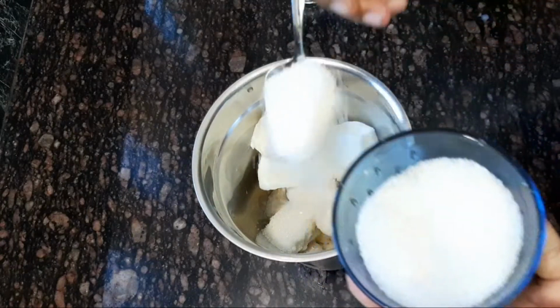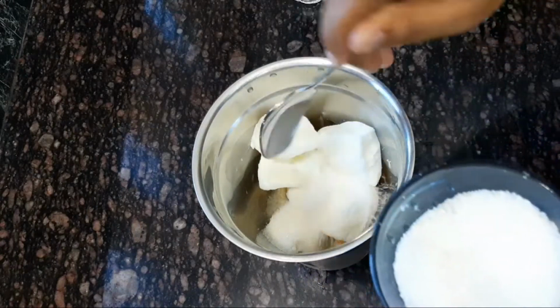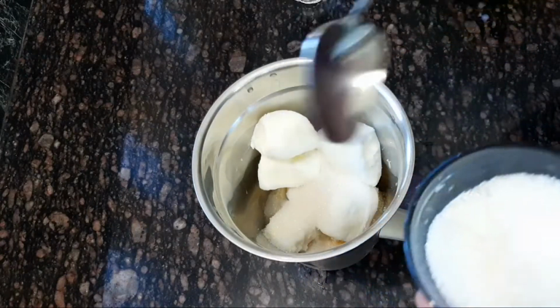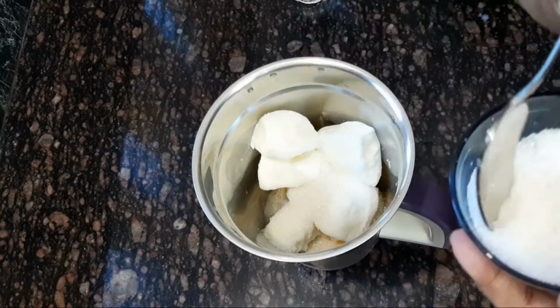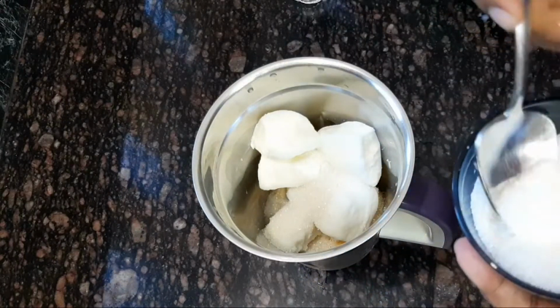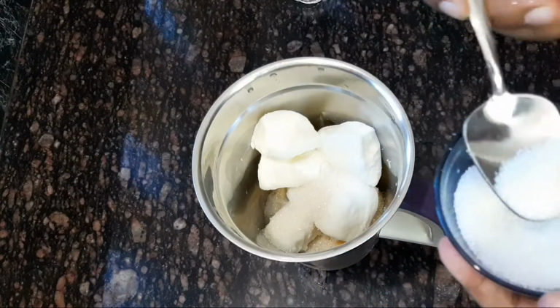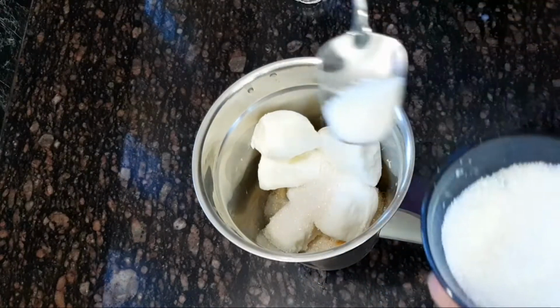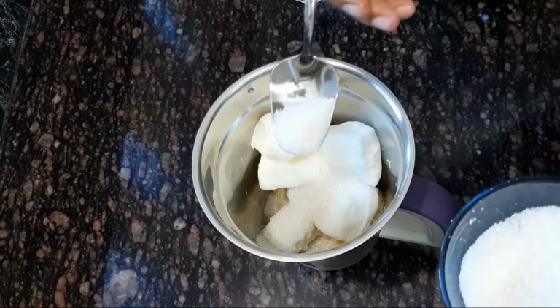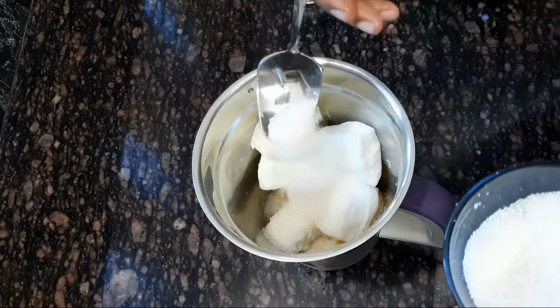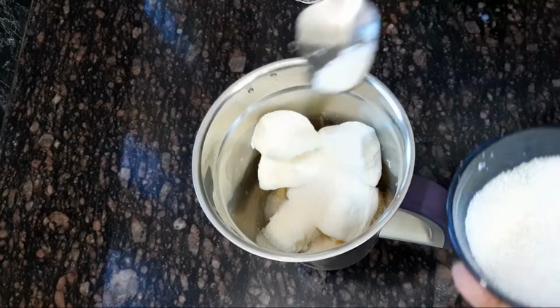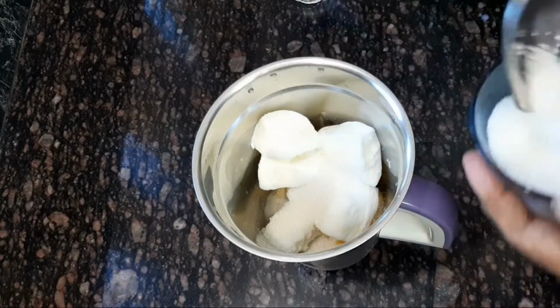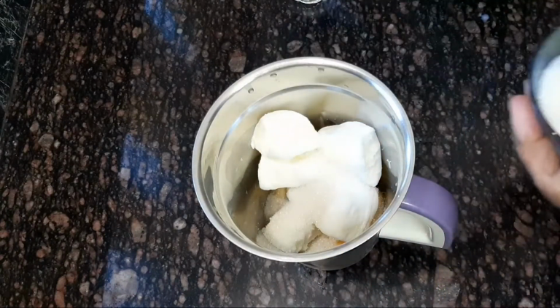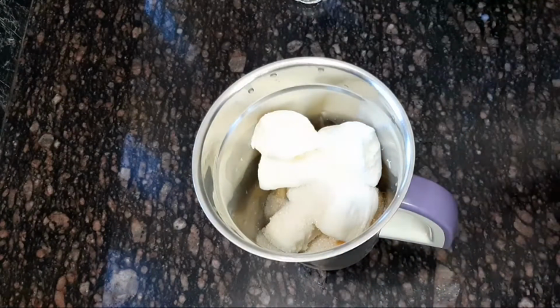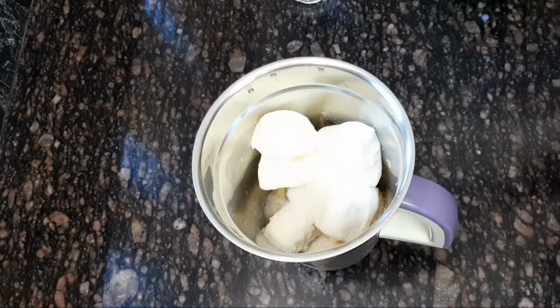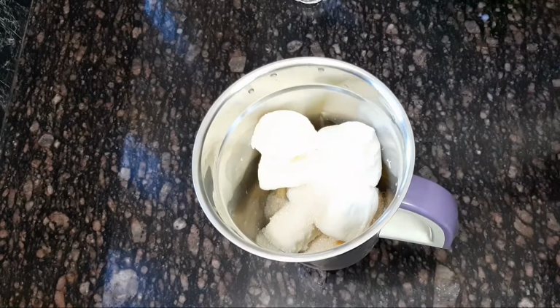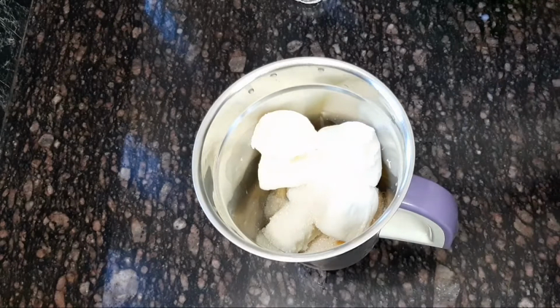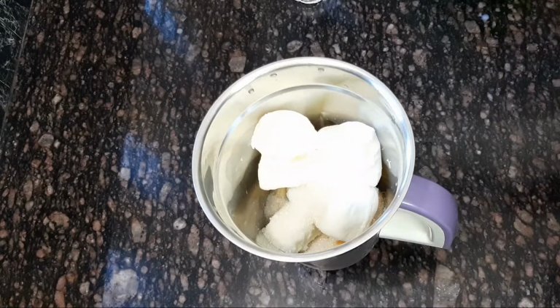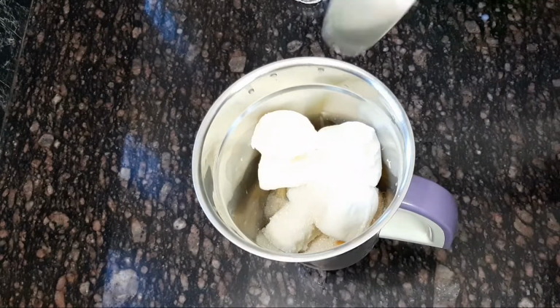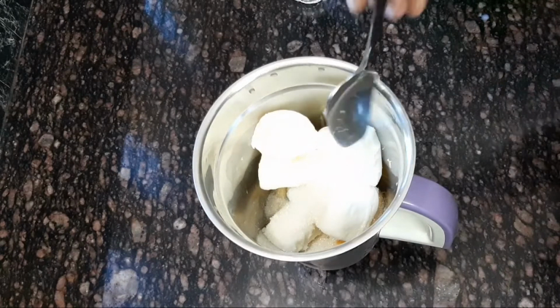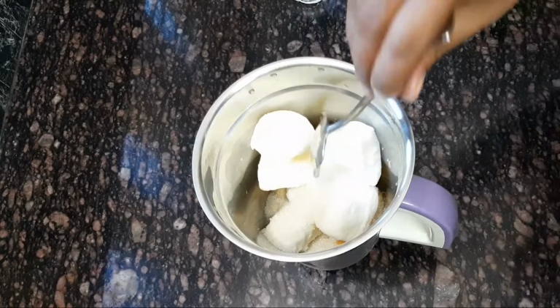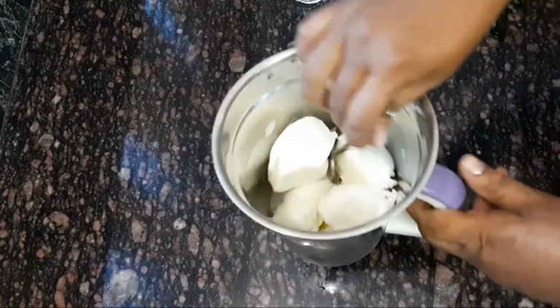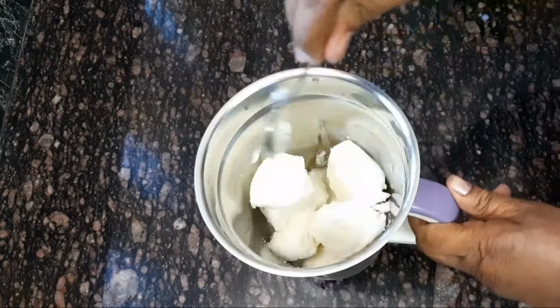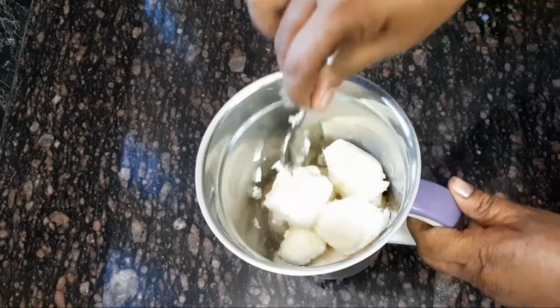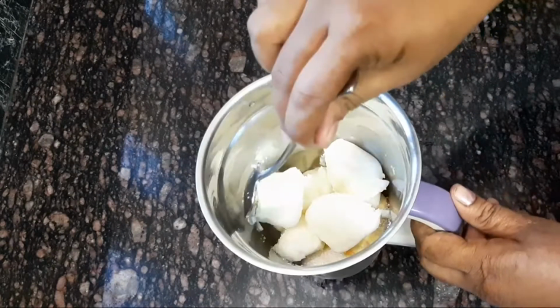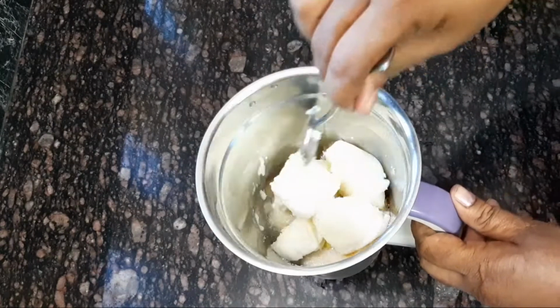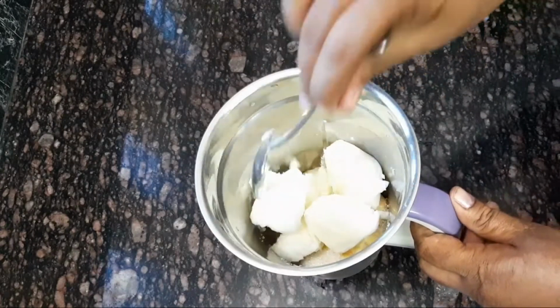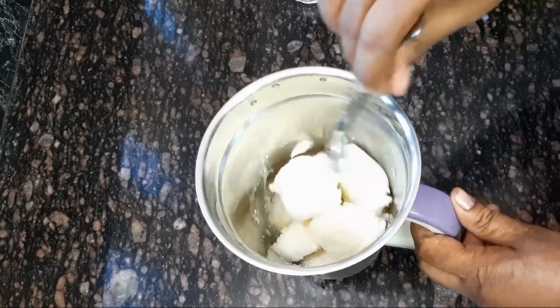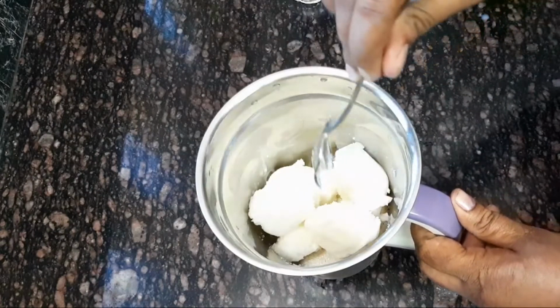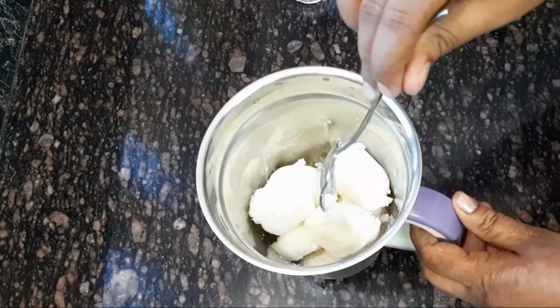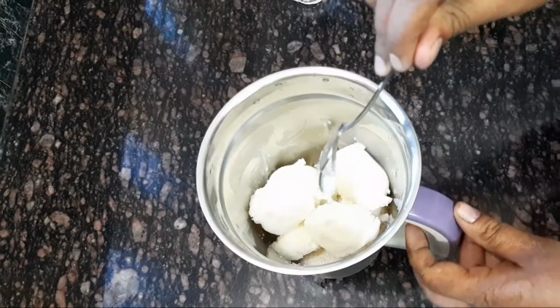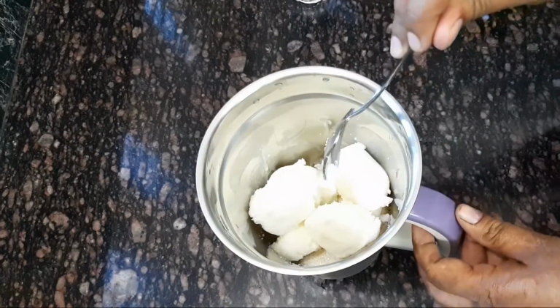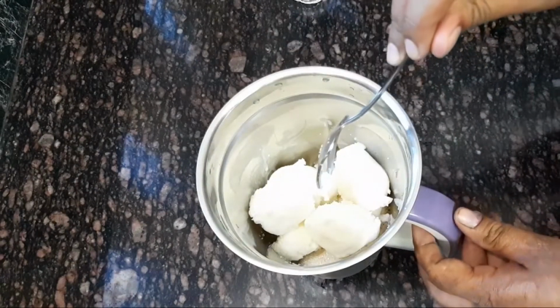I am going to put two tablespoons. If you do this, you will do this now. This is the first step.